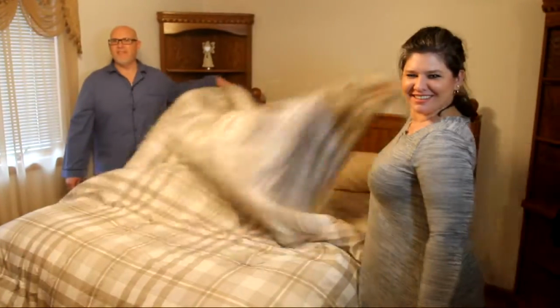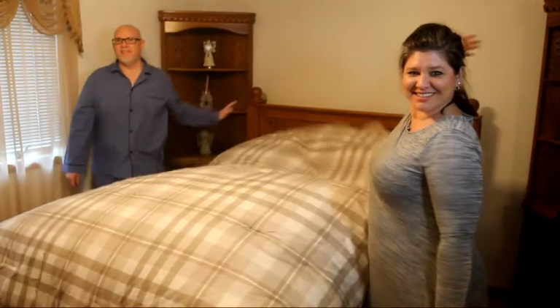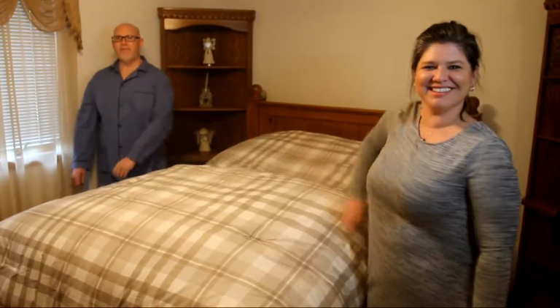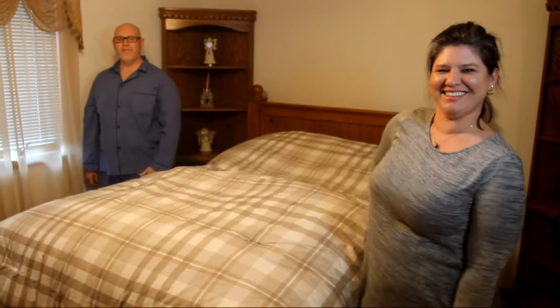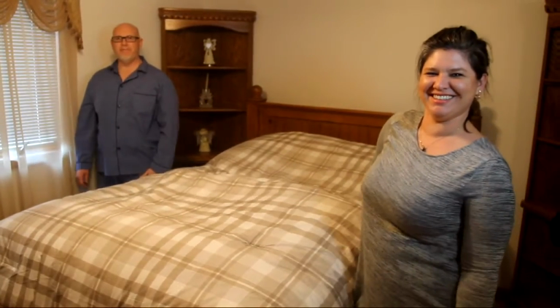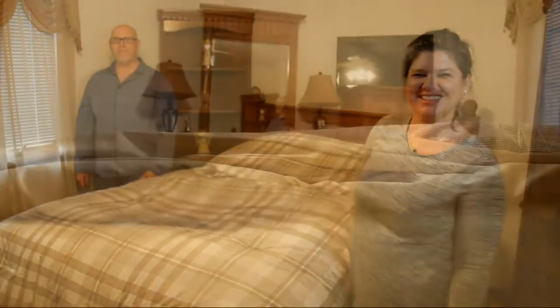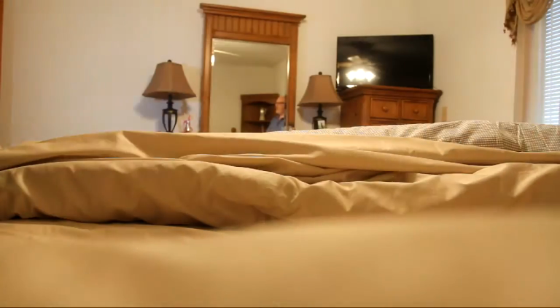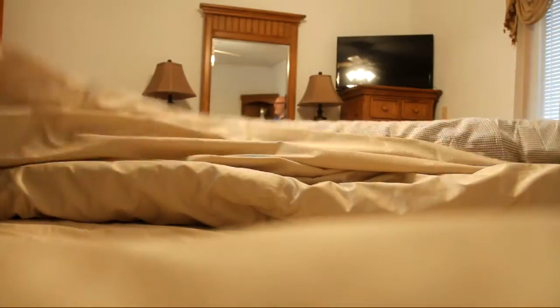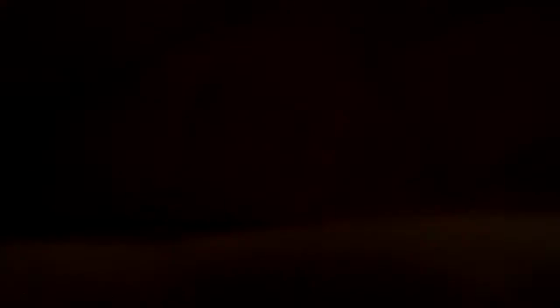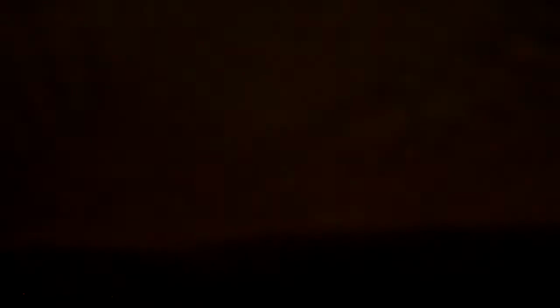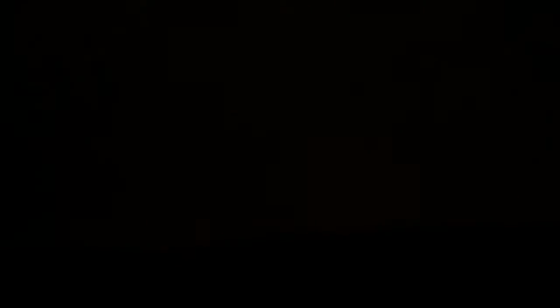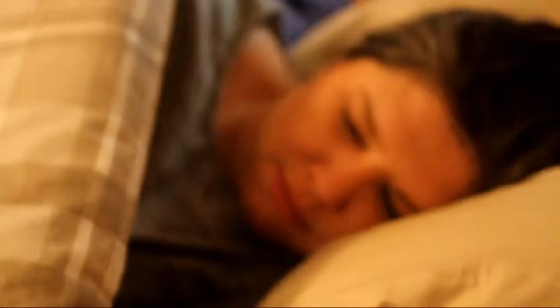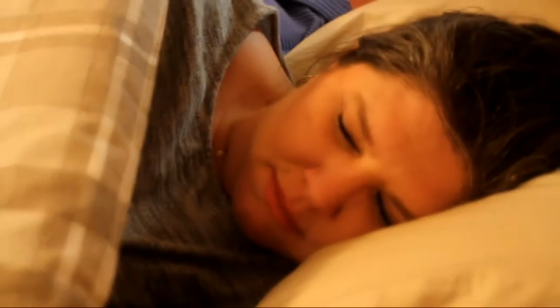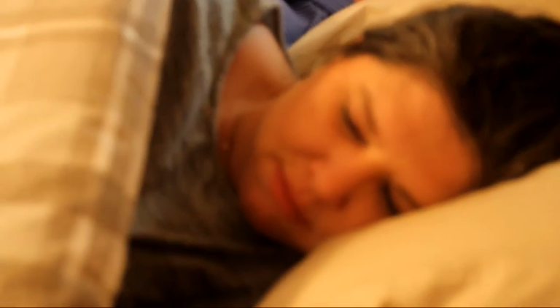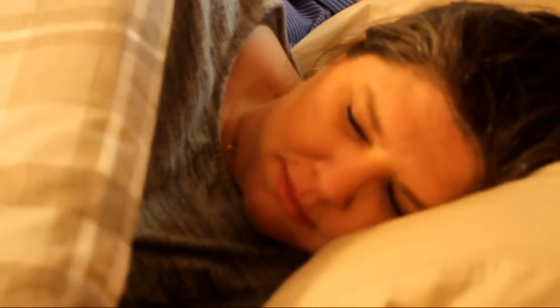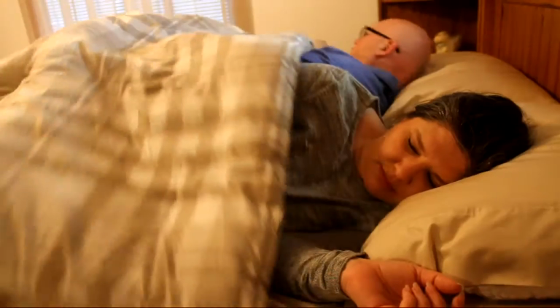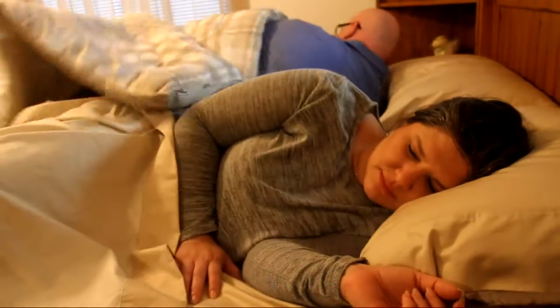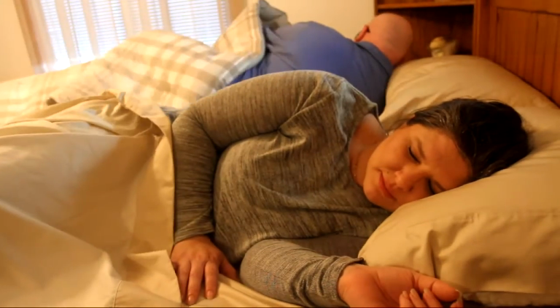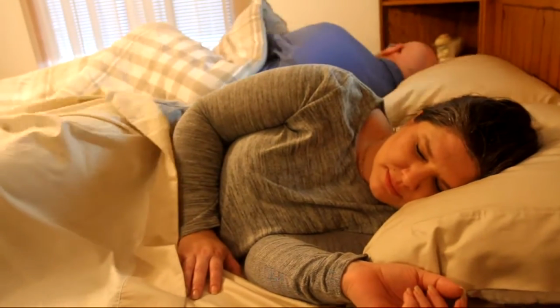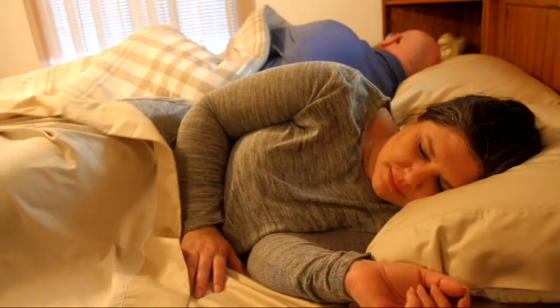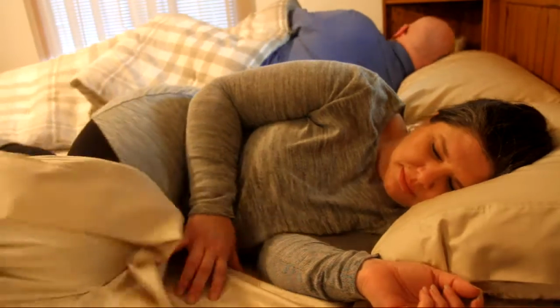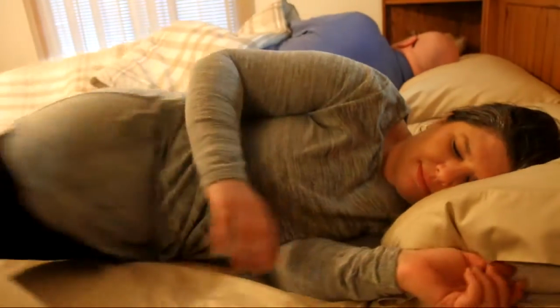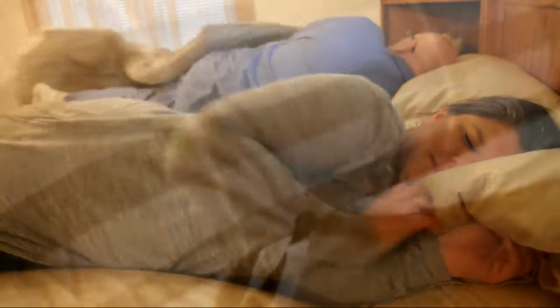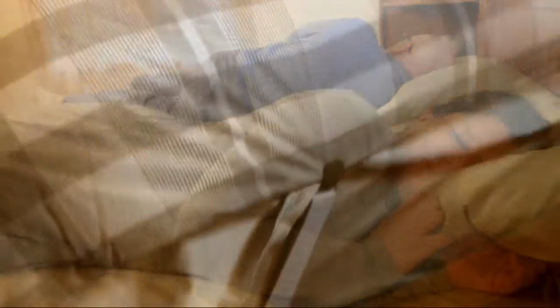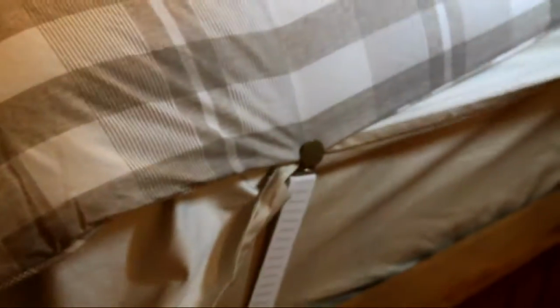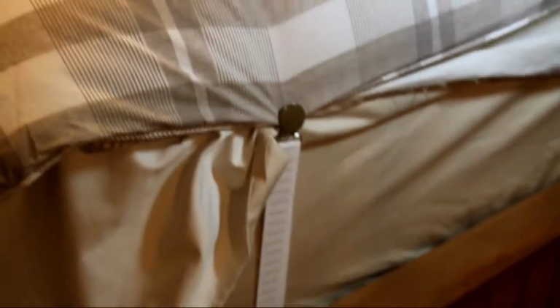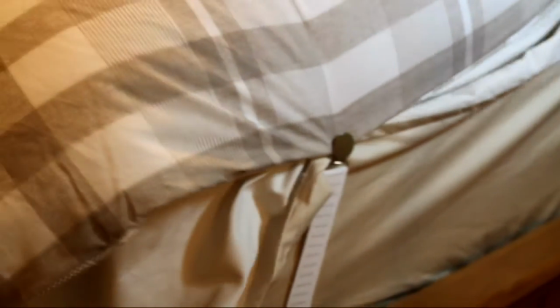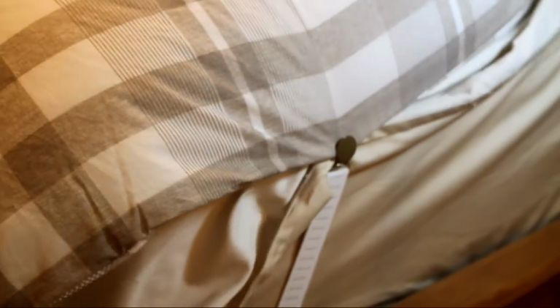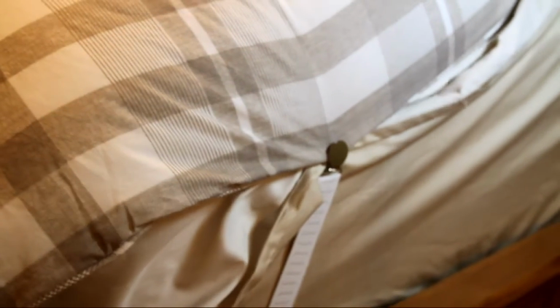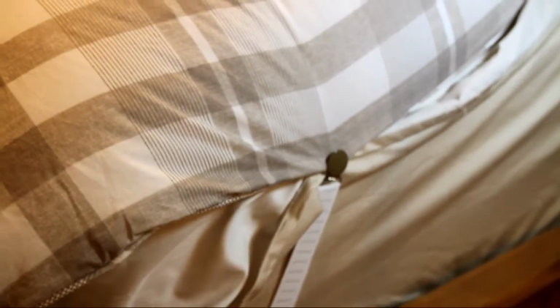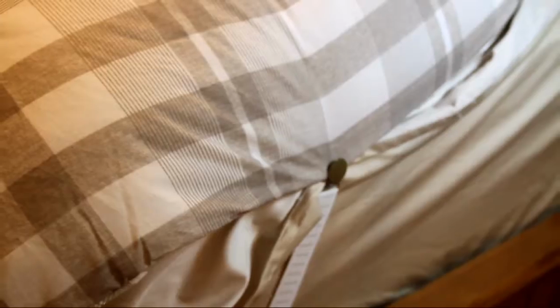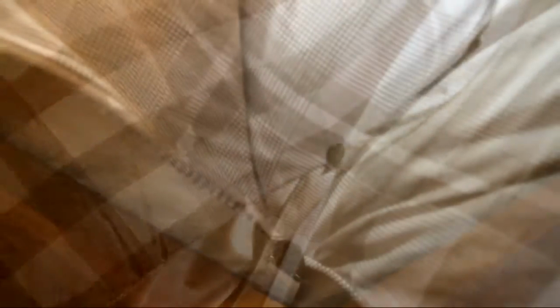This keeps your bedding together so it doesn't bunch up throughout the night, and making your bed is just a snap. So the next time you're having a restless night's sleep, or the blanket hog is trying to steal all your covers, remember that the blanket suspenders will retract your covers right back where they belong — on you!